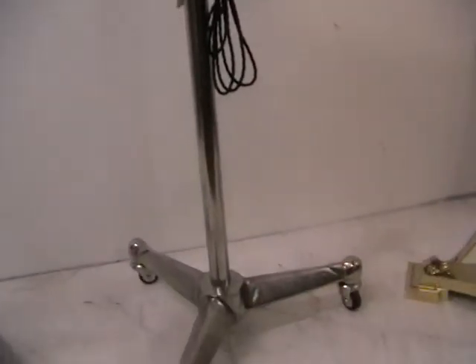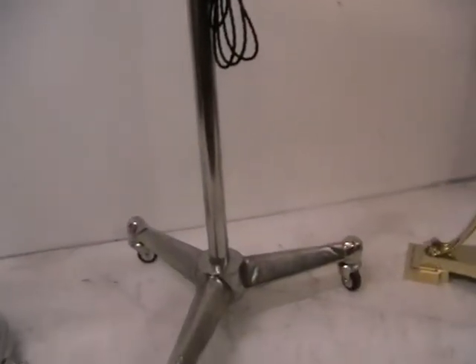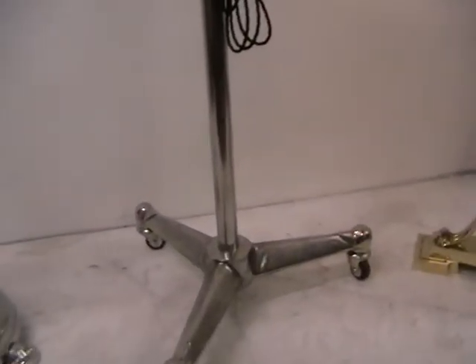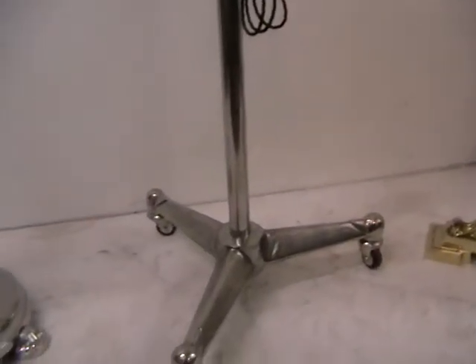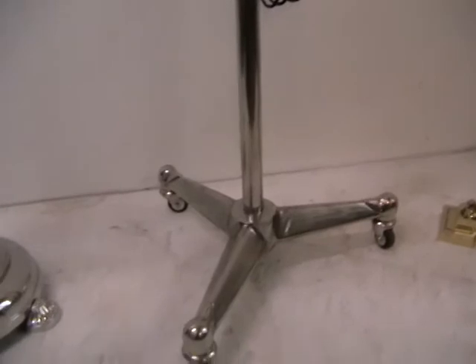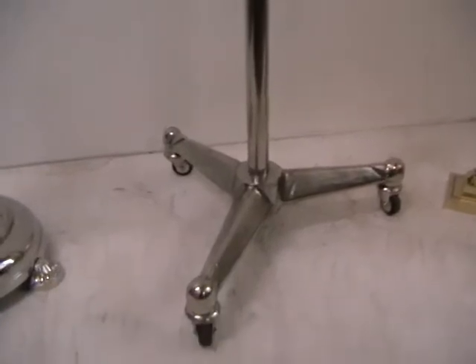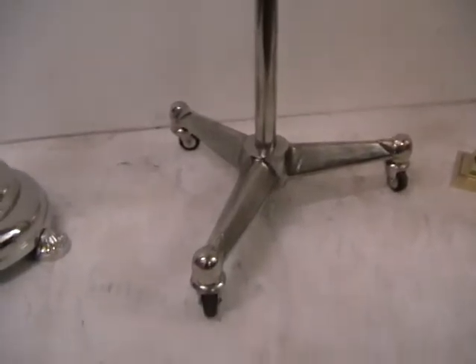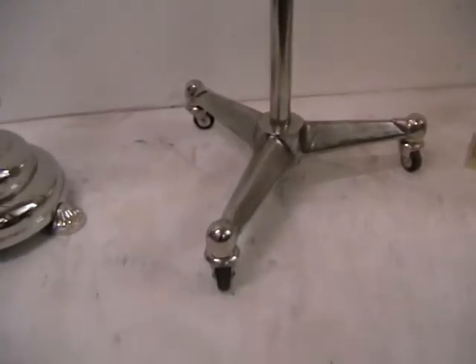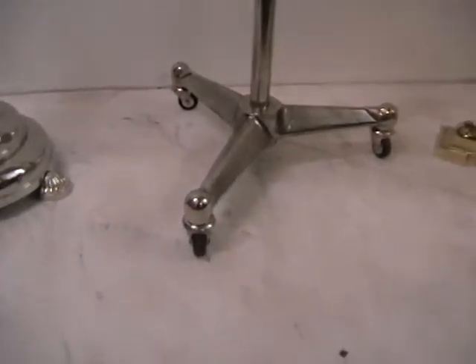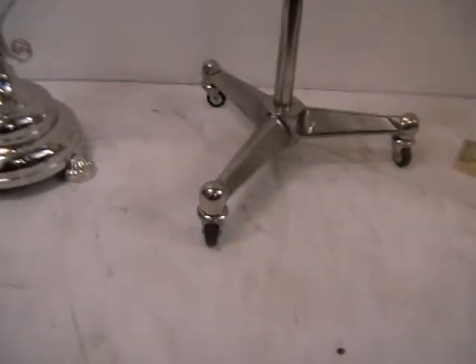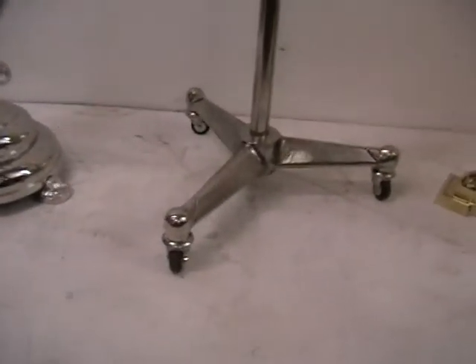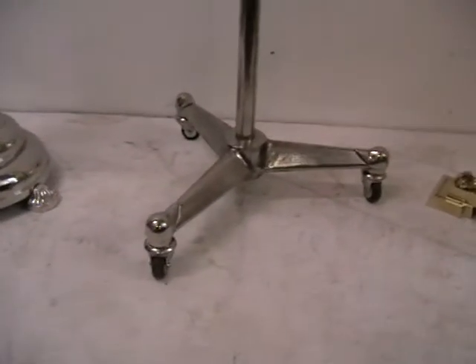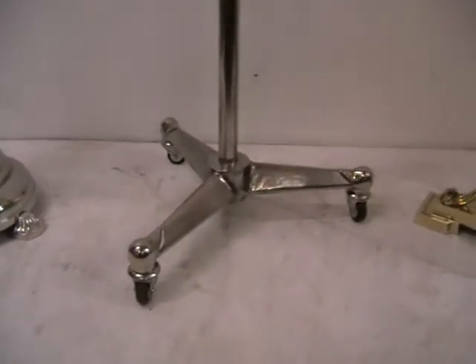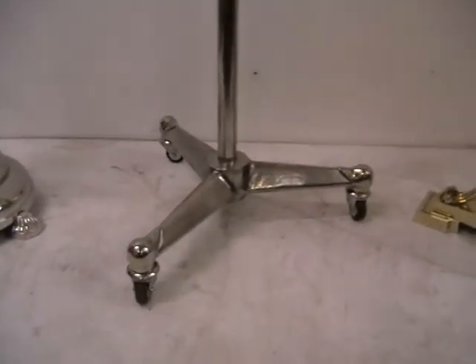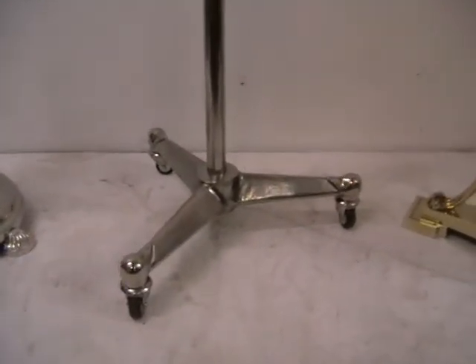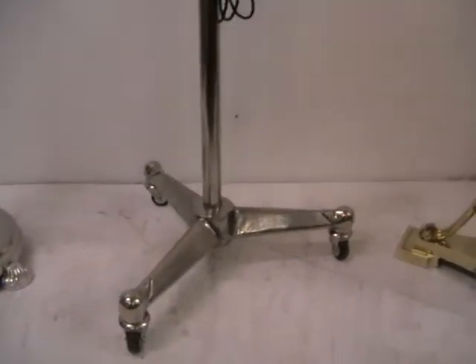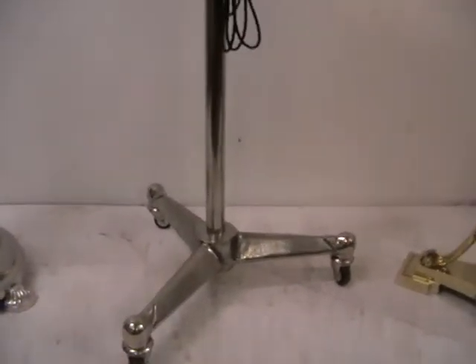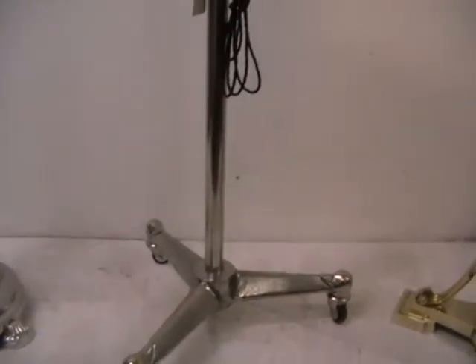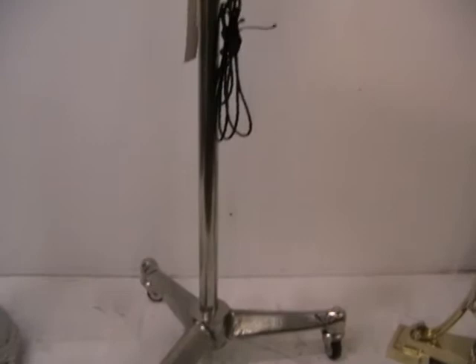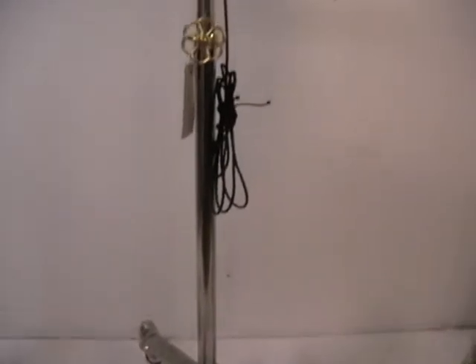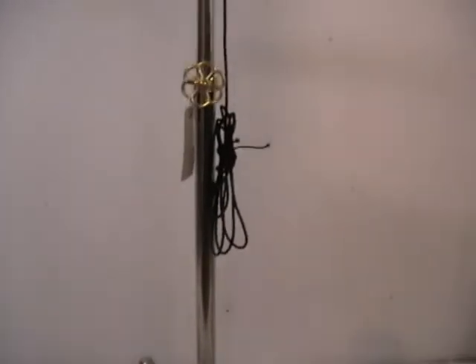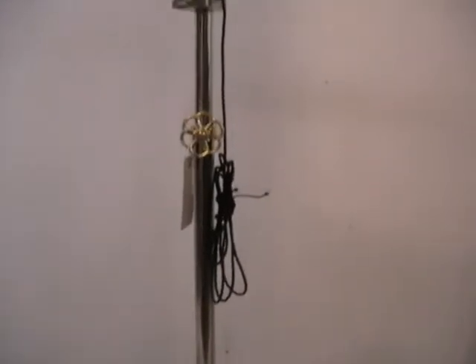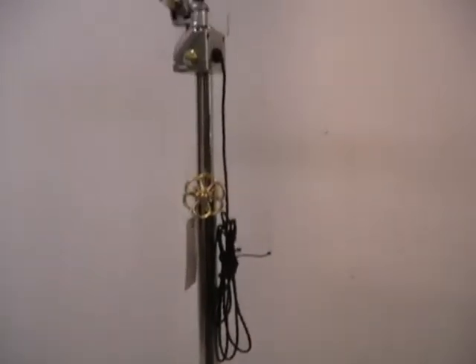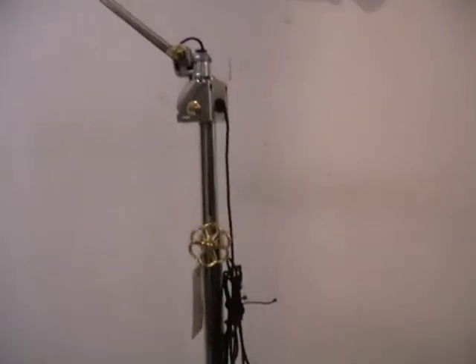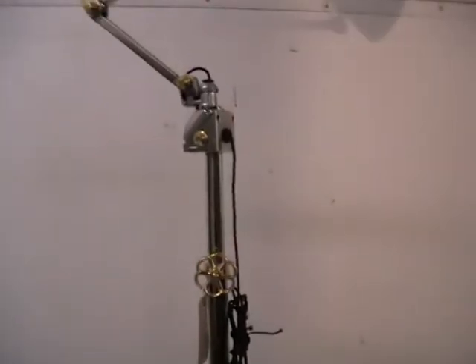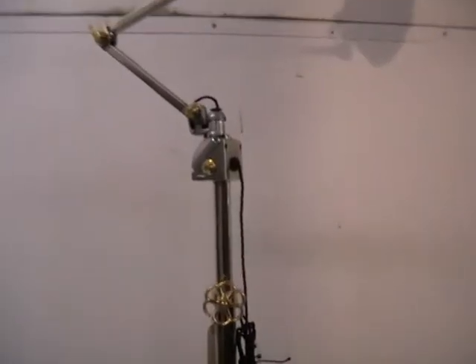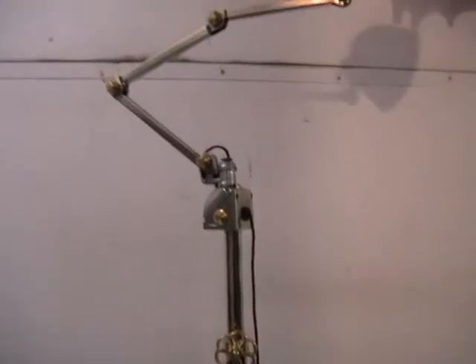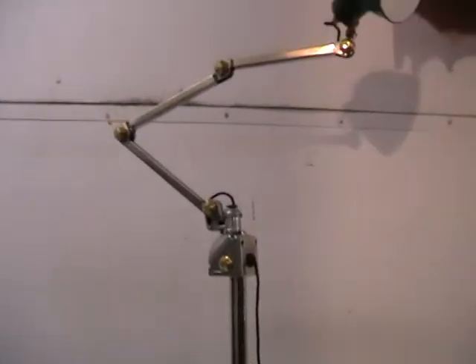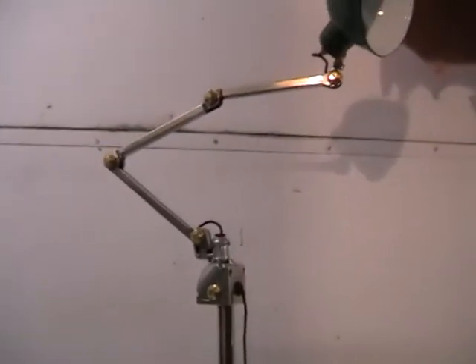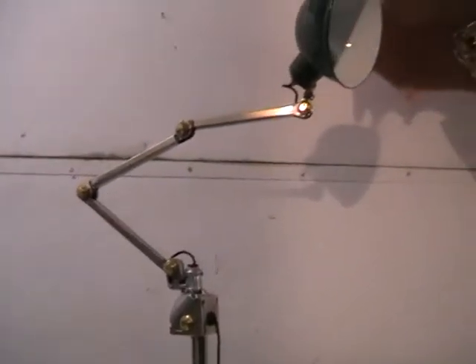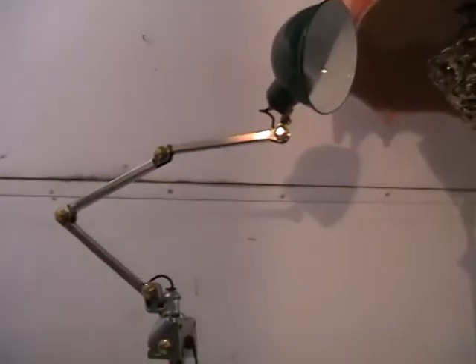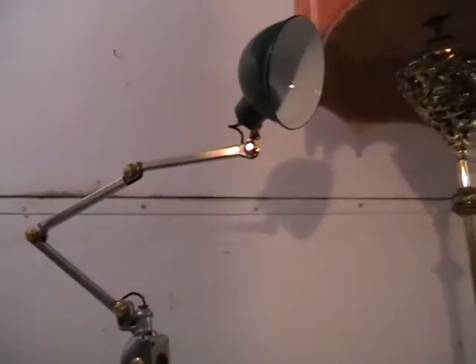The useful thing about this one is it's actually on casters, so it would be very easy to move that around. Probably quite a good reading light, I would think.